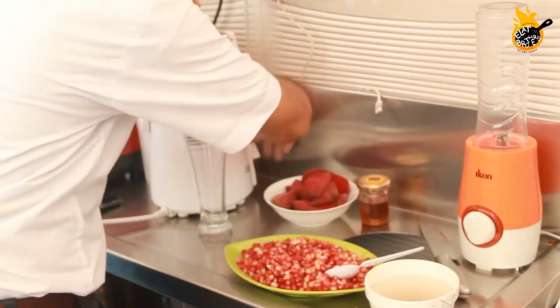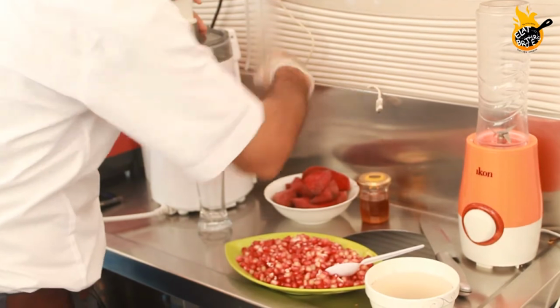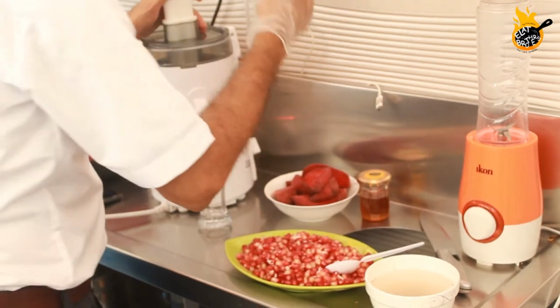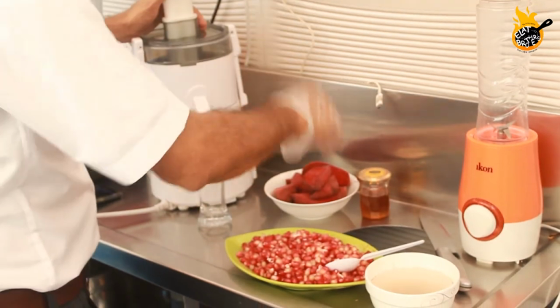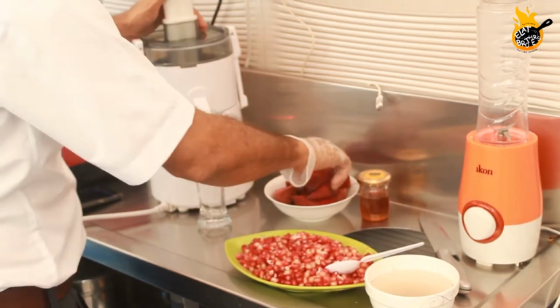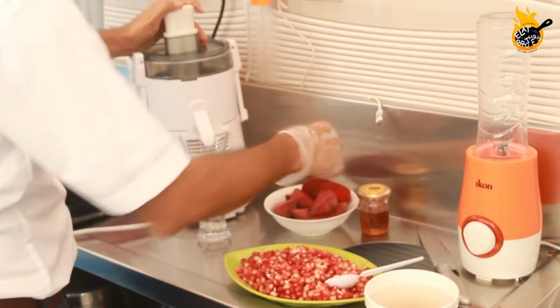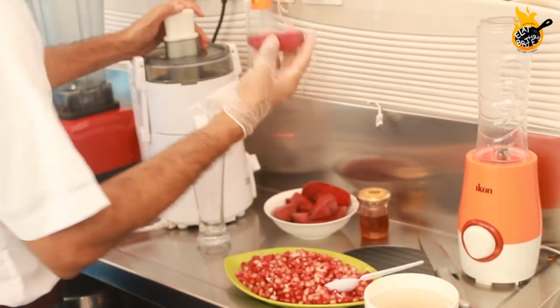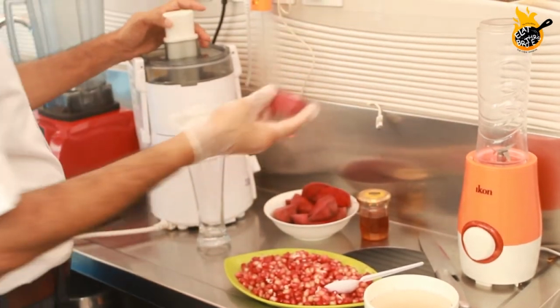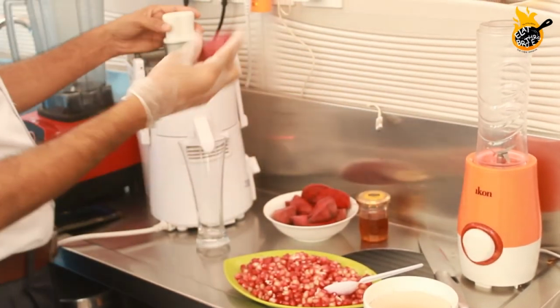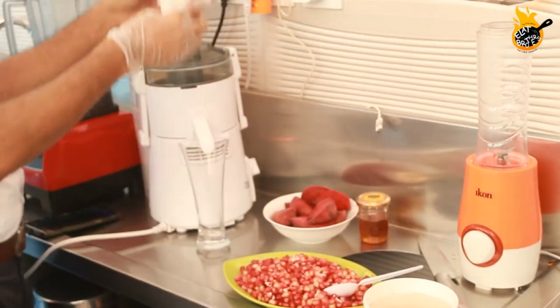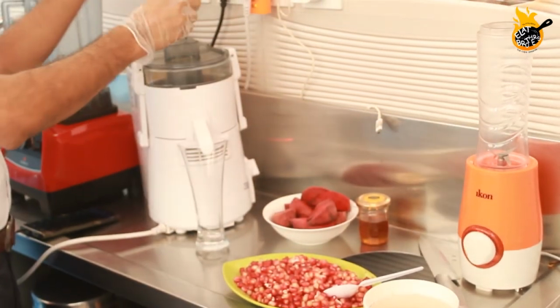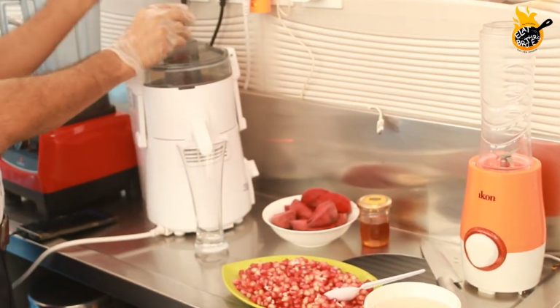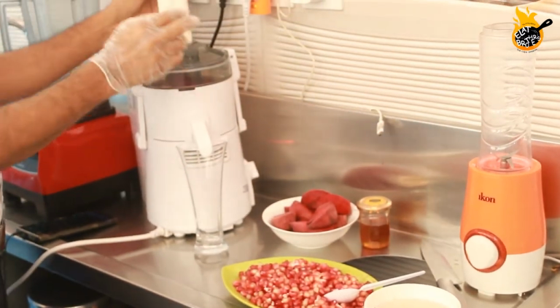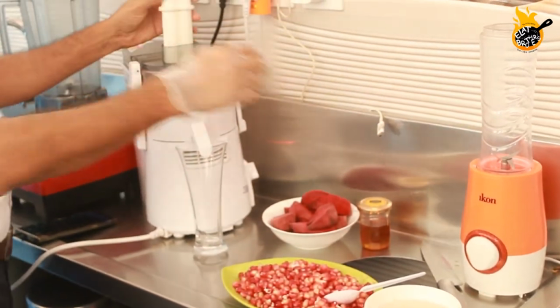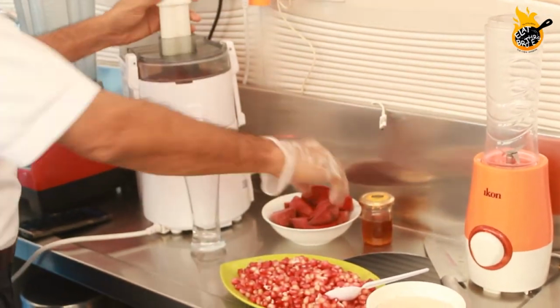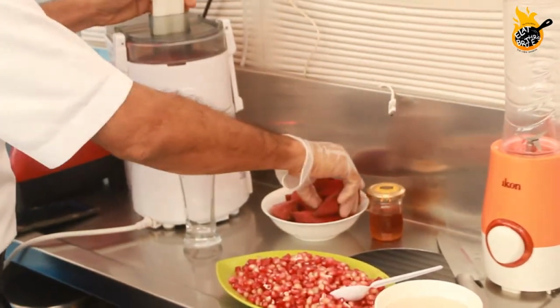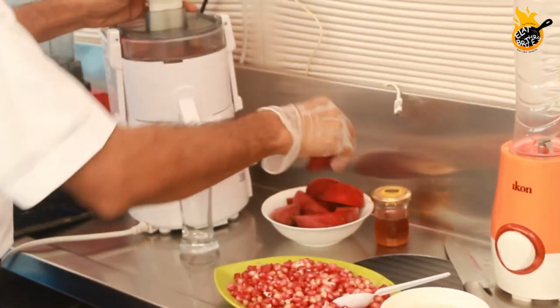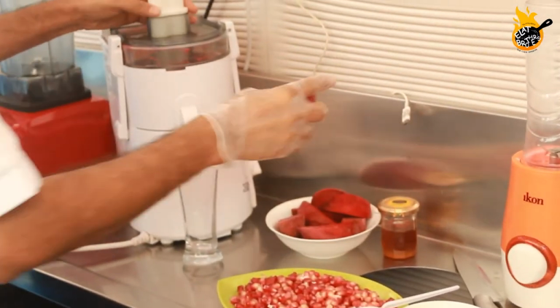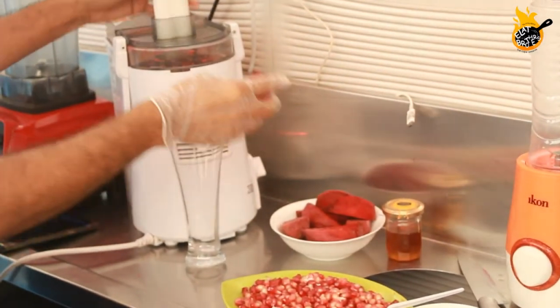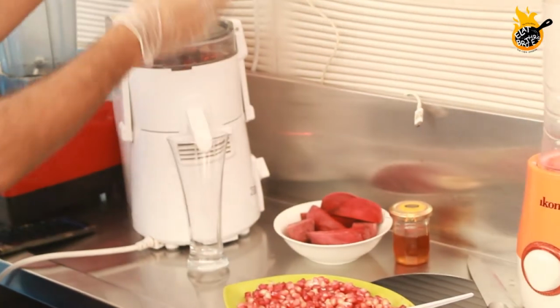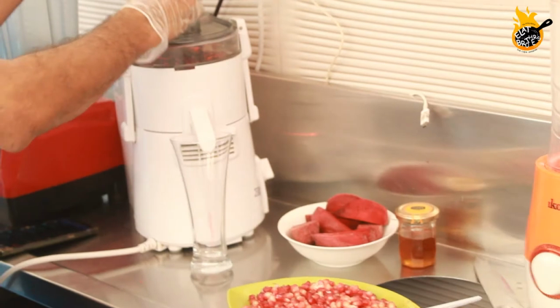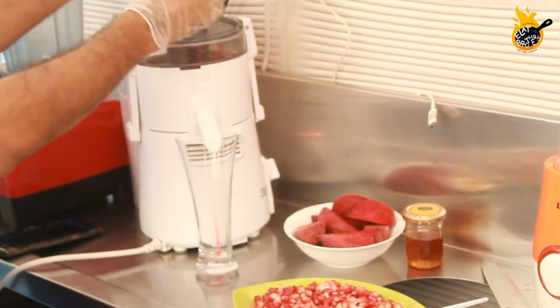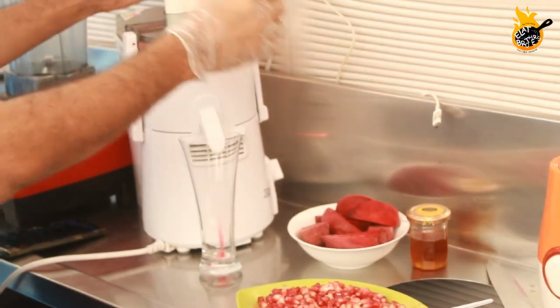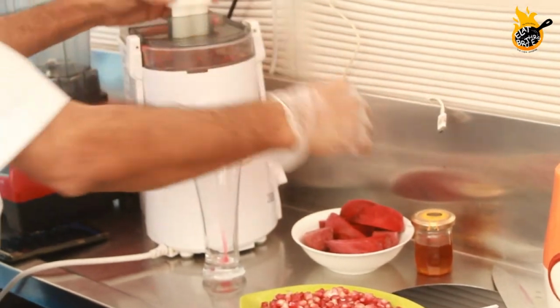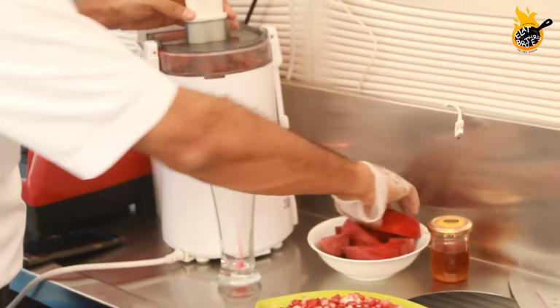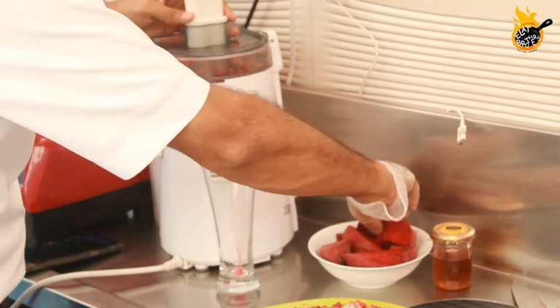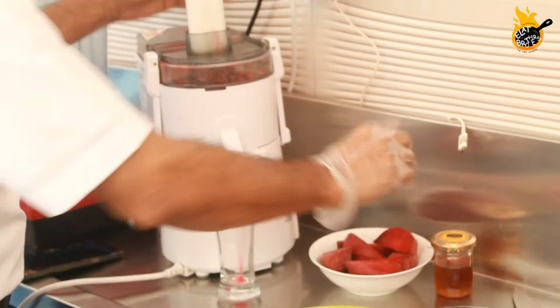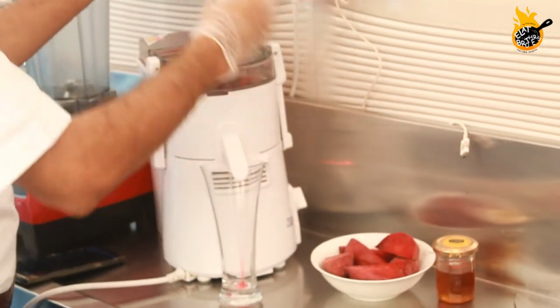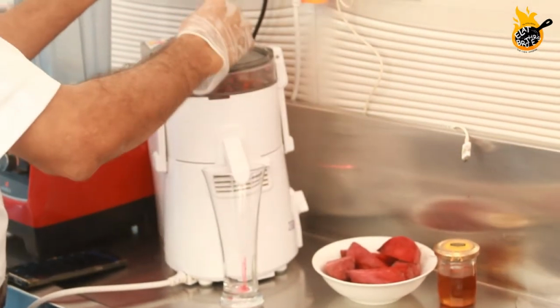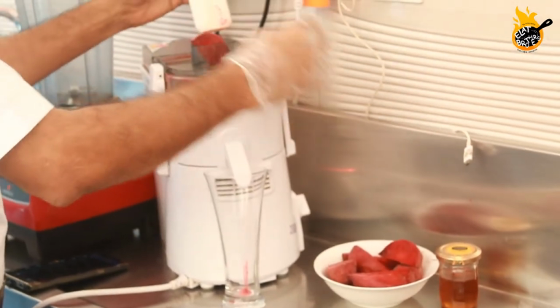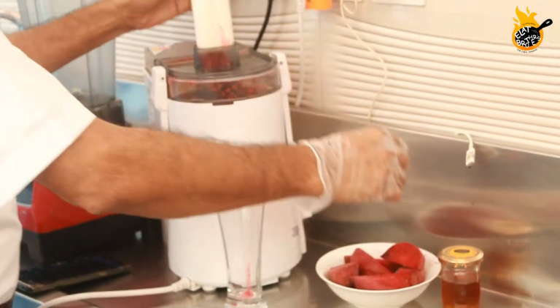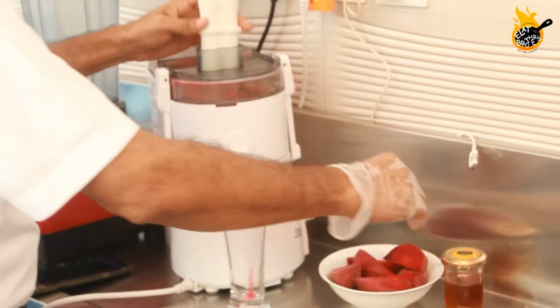So, we have juice. We are going to add a beetroot. If we are going to add a beetroot now, we will add a whole lot of juice.